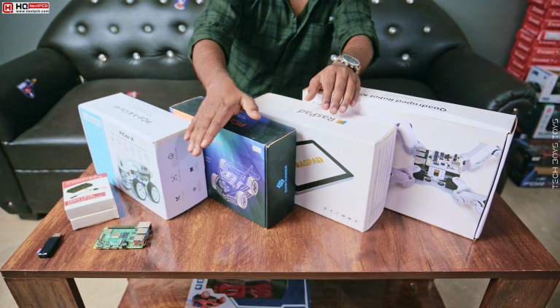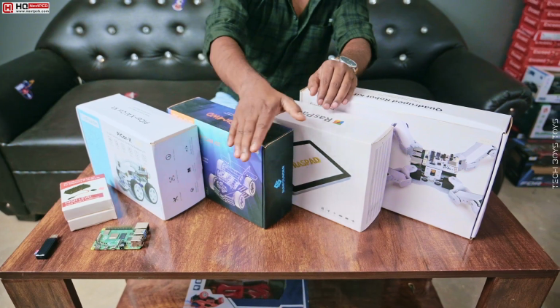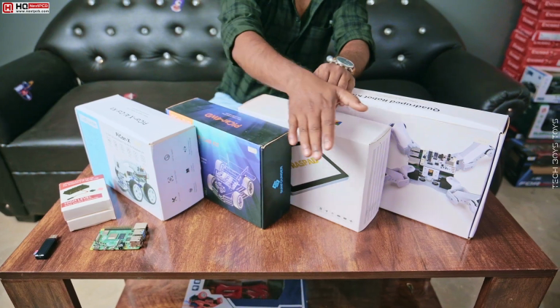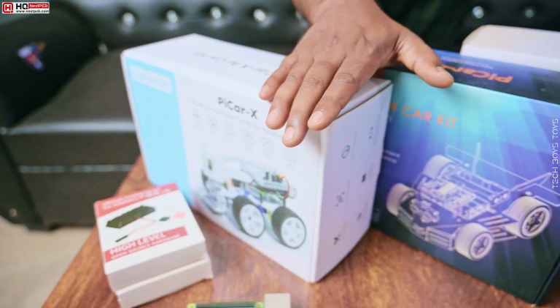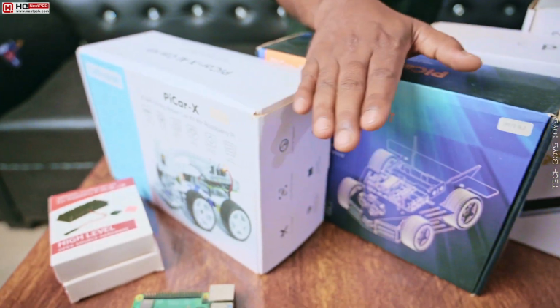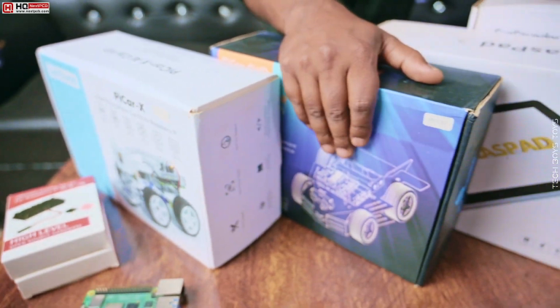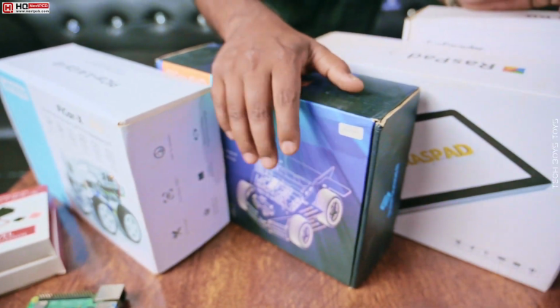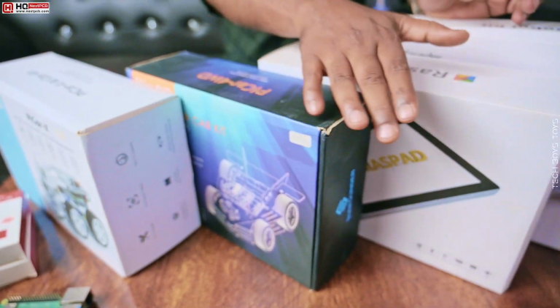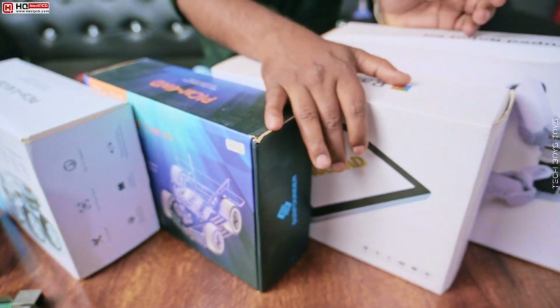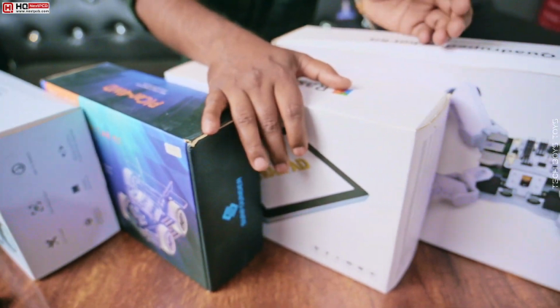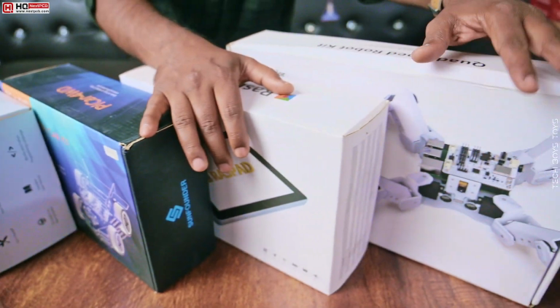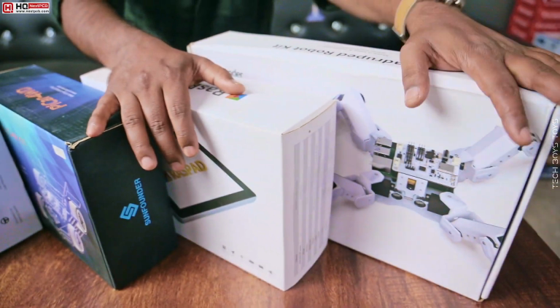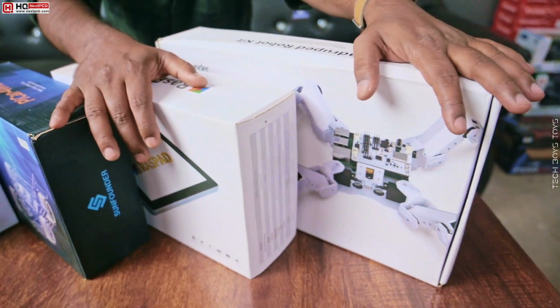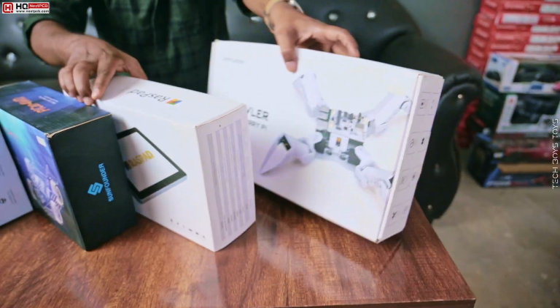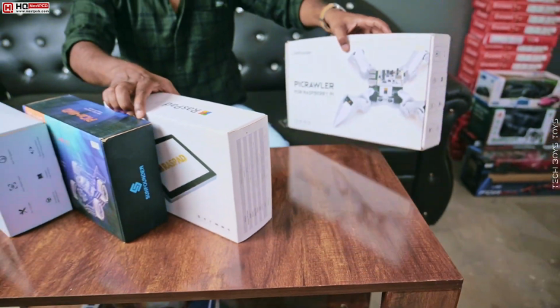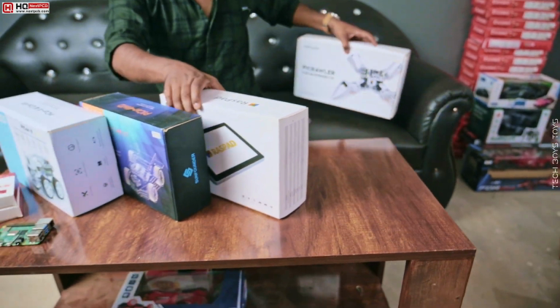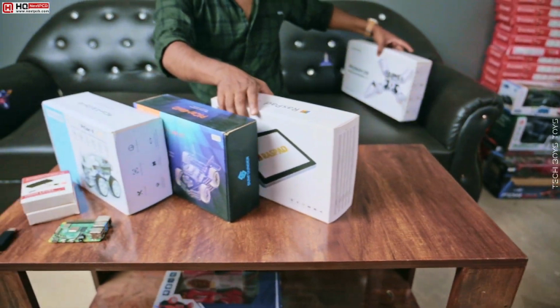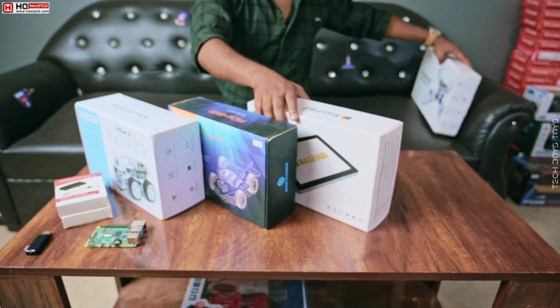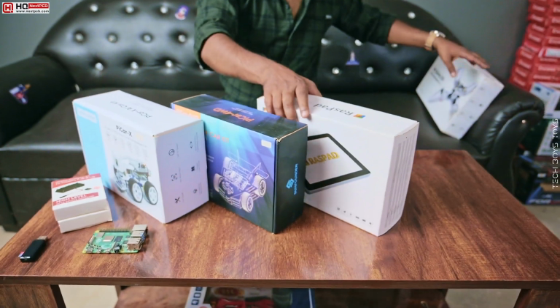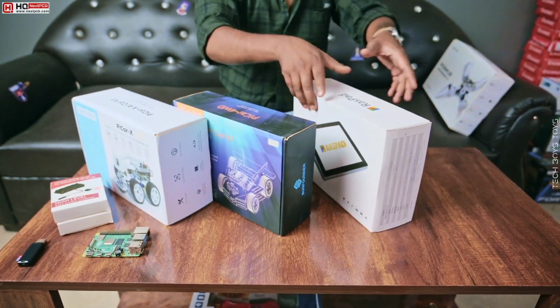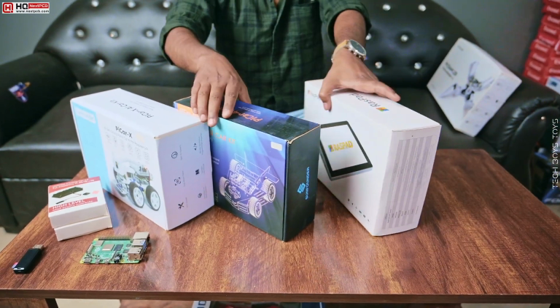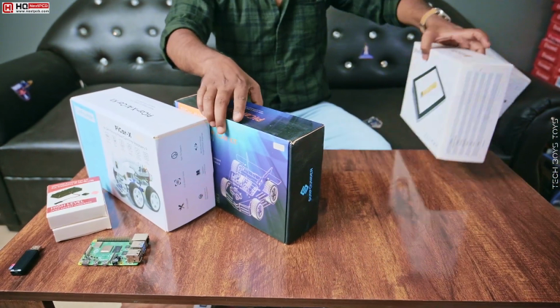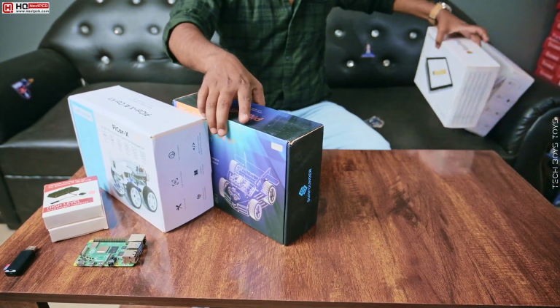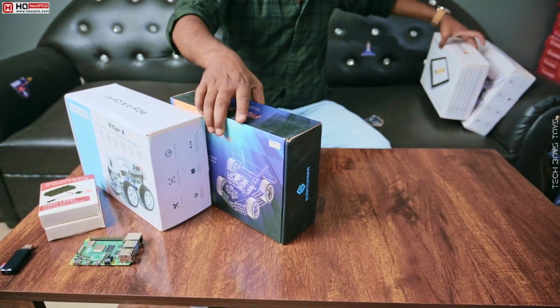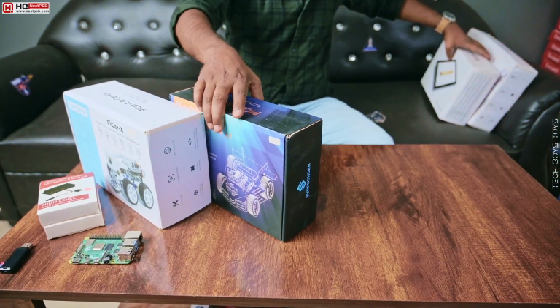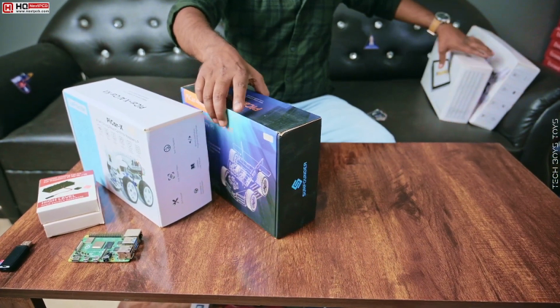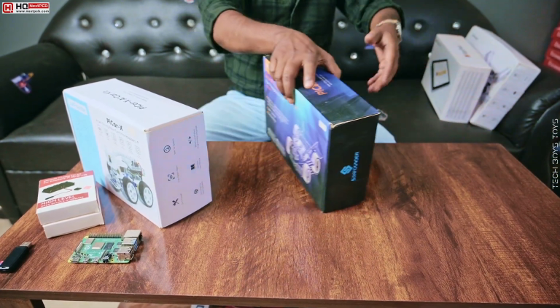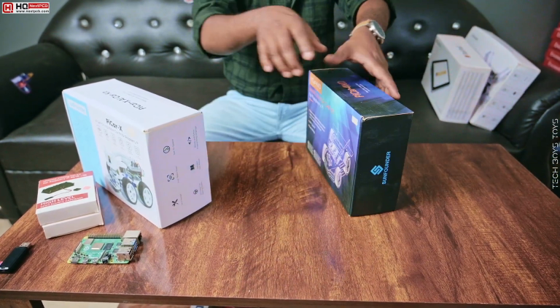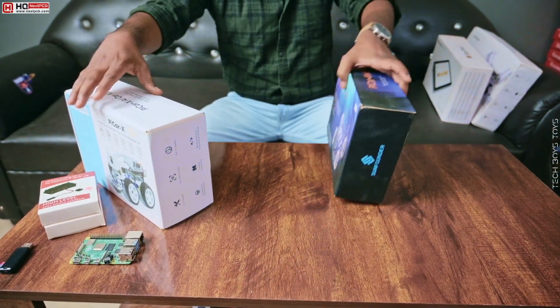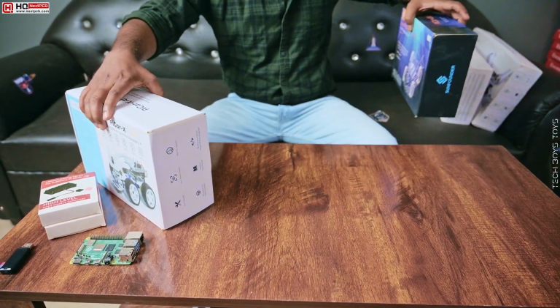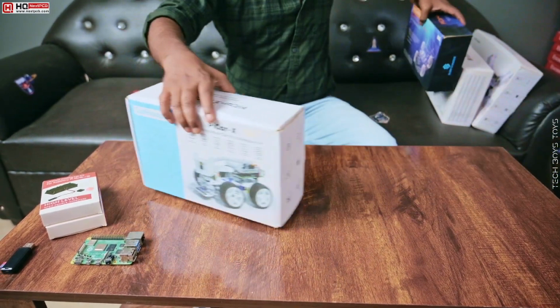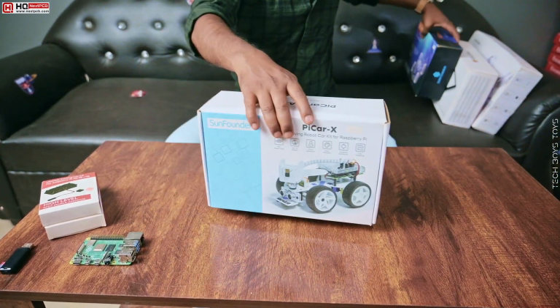We love innovations, let's make a minecart project. We have Raspberry Pi-based car, tablet and spider, but today we will discuss about SunFounder PiCarX.